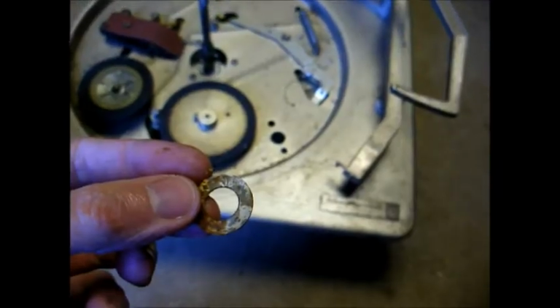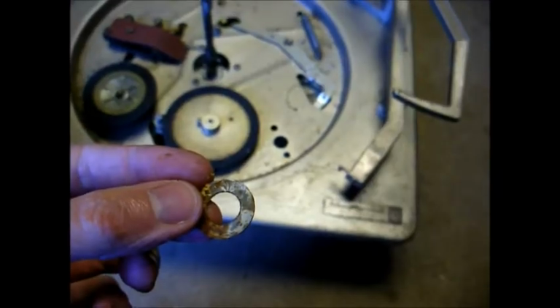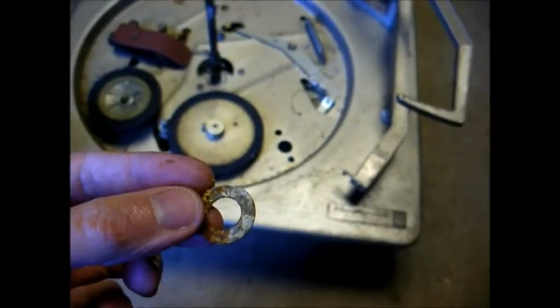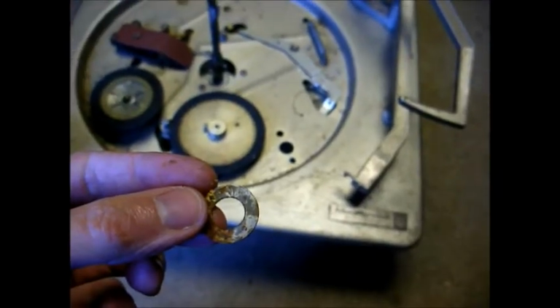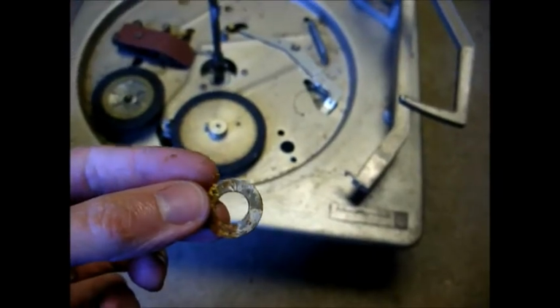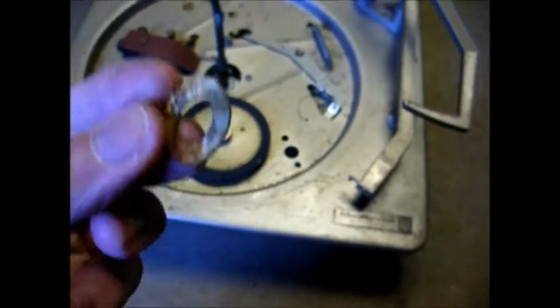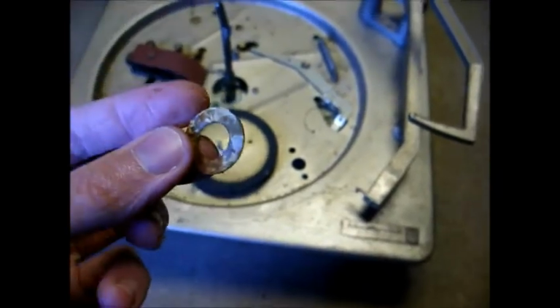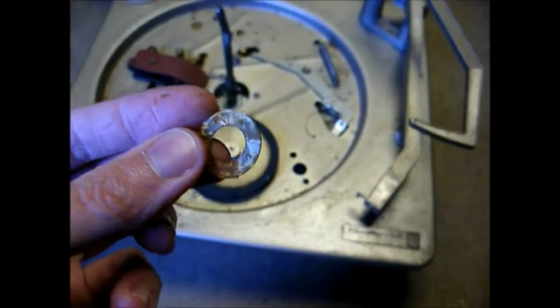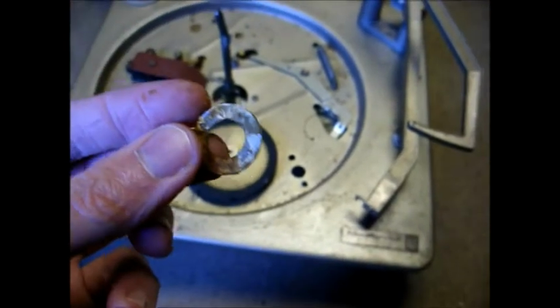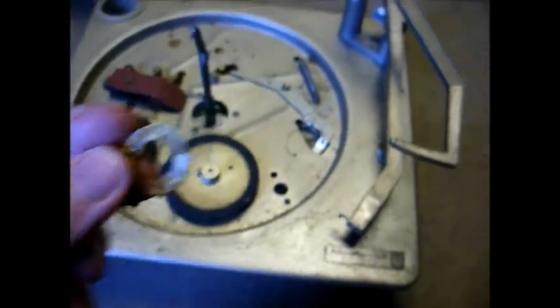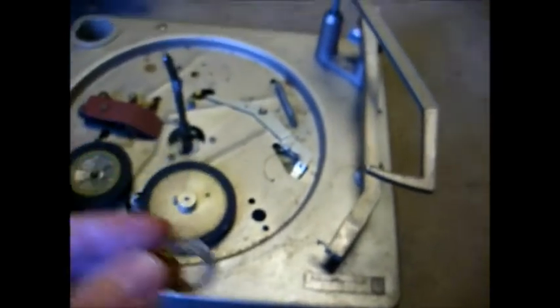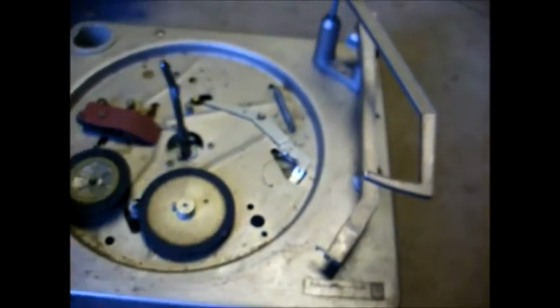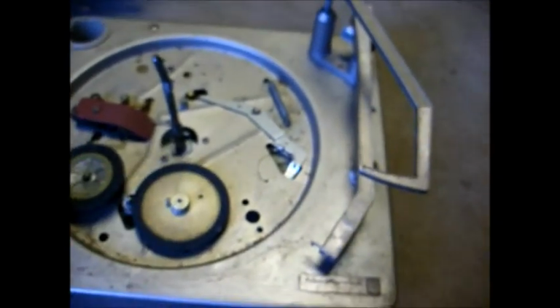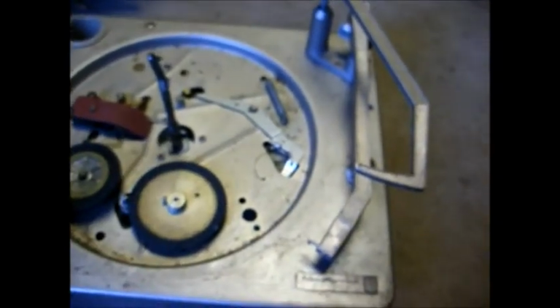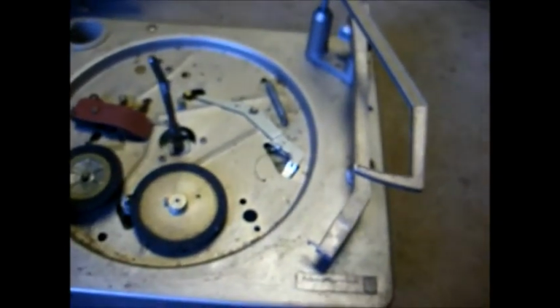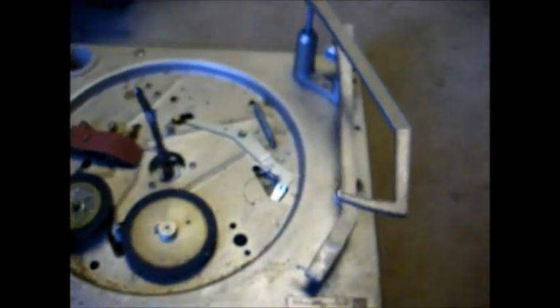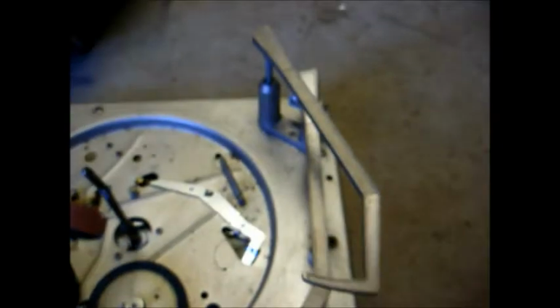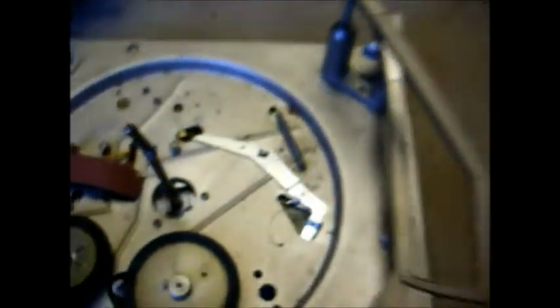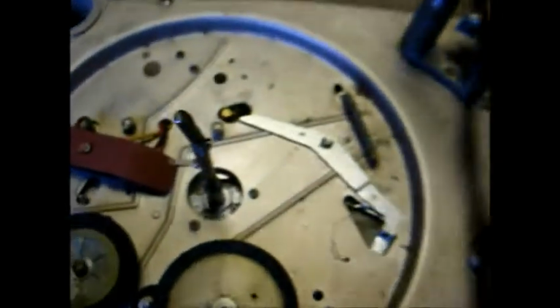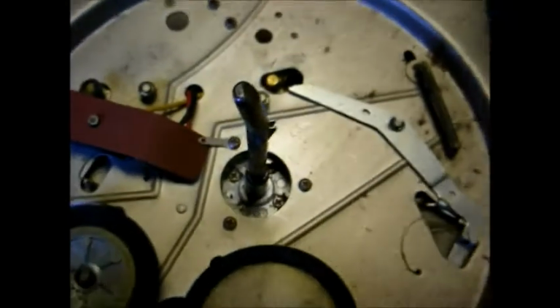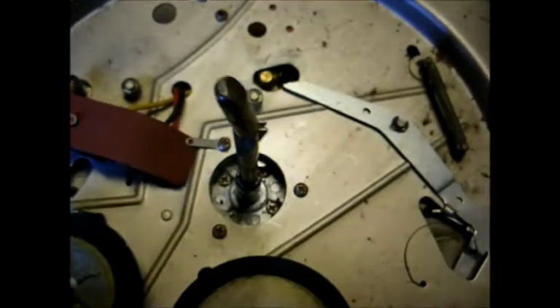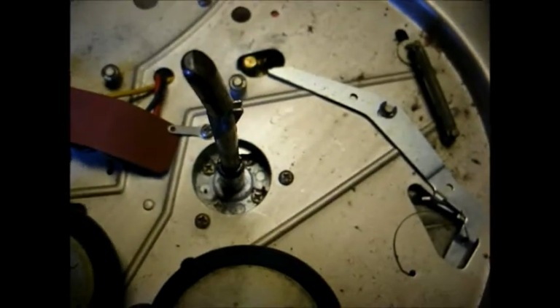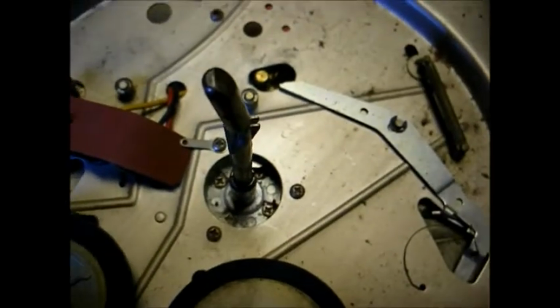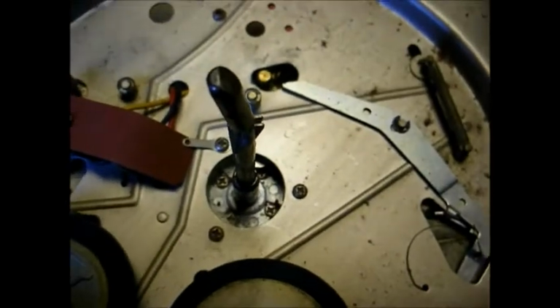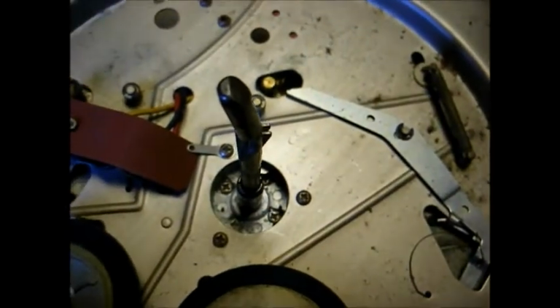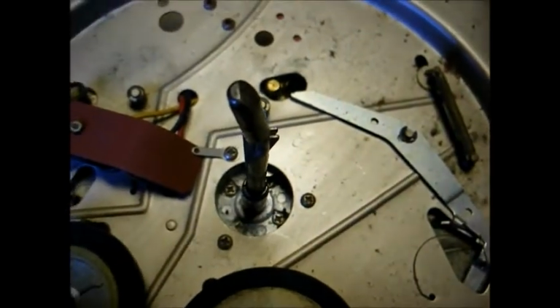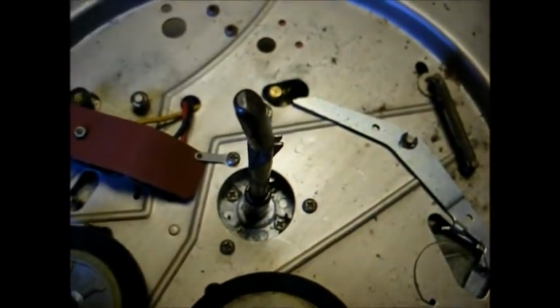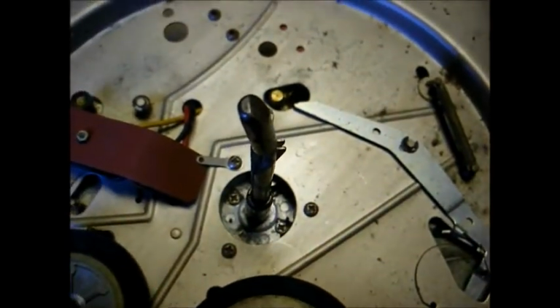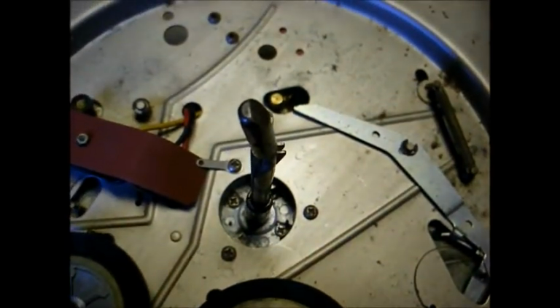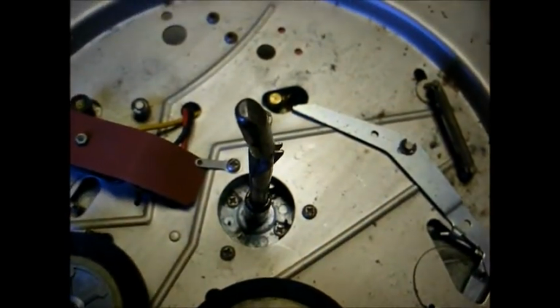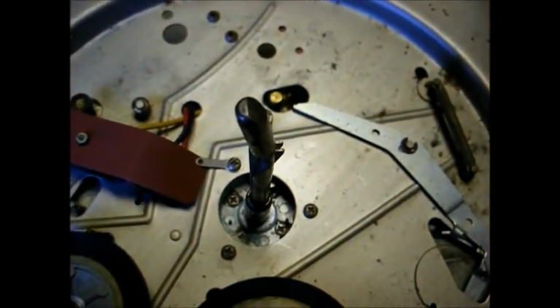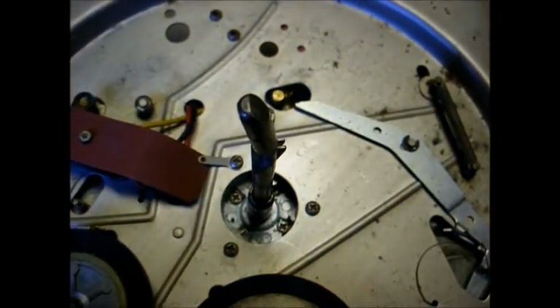Under the ball bearing assembly, we have another washer, and under that washer we have yet another washer. And then there's what it looks like with everything removed.